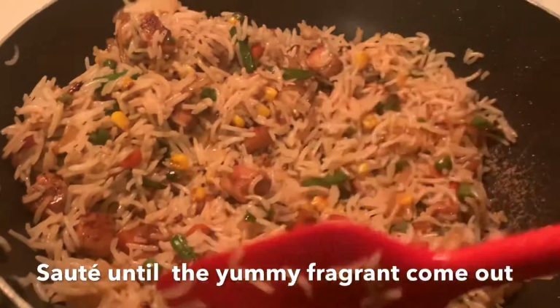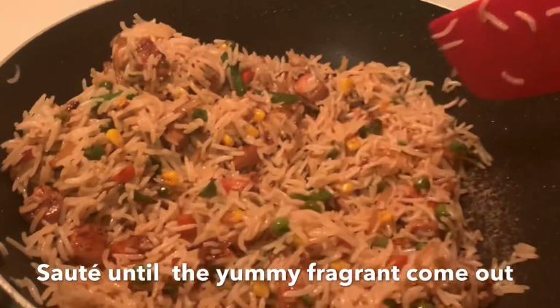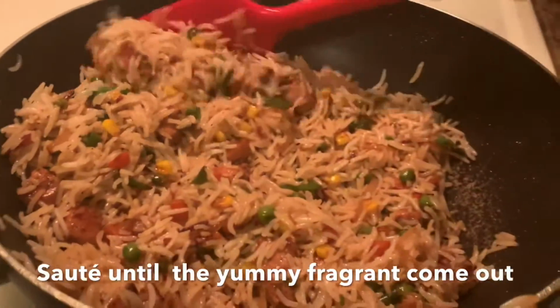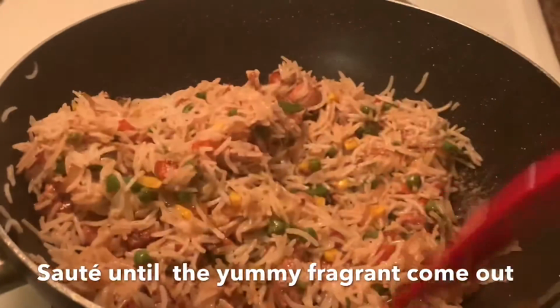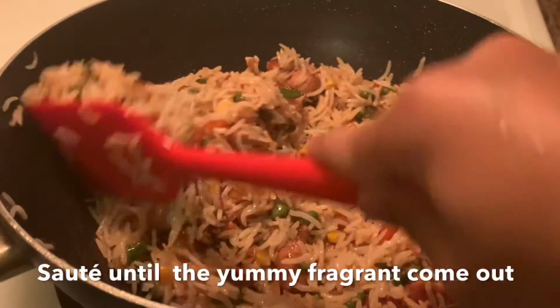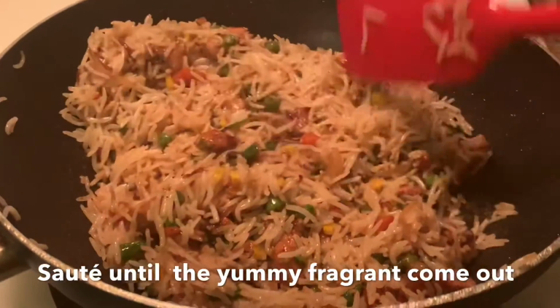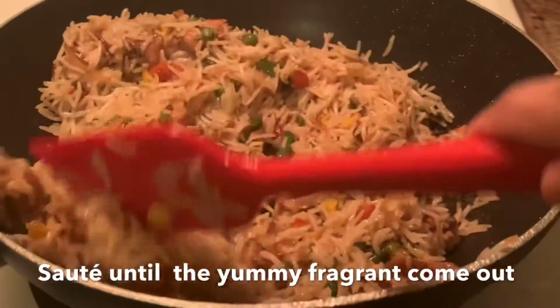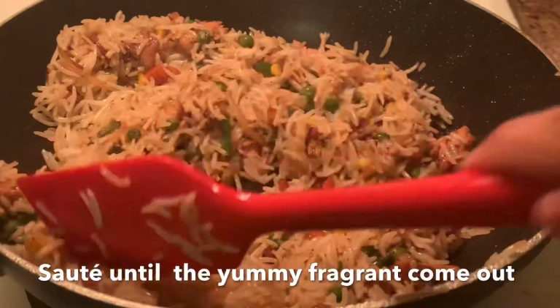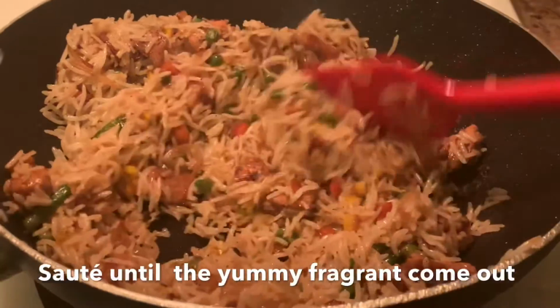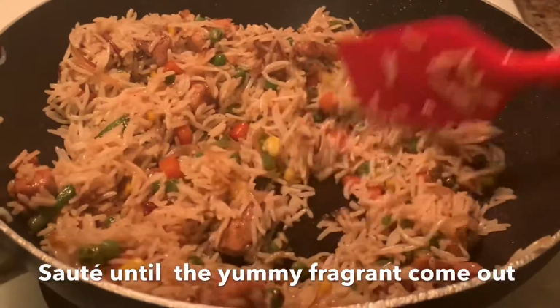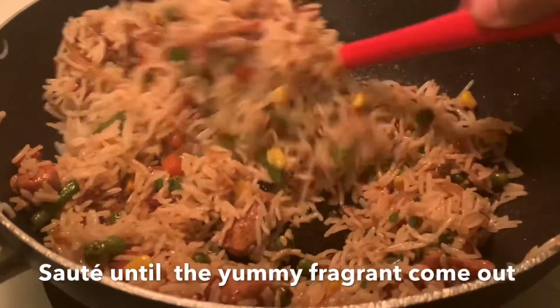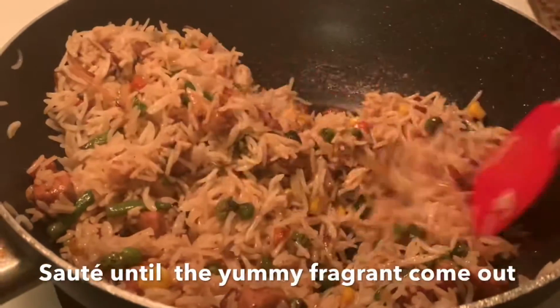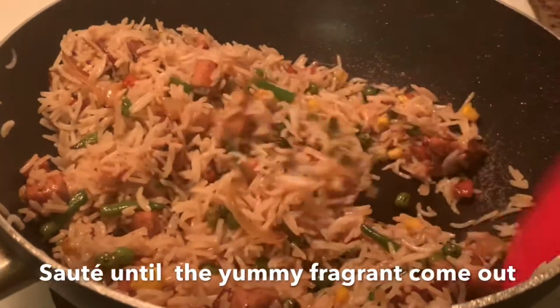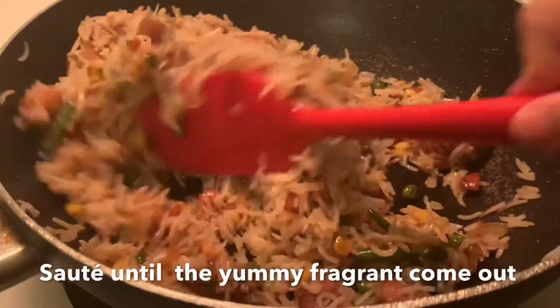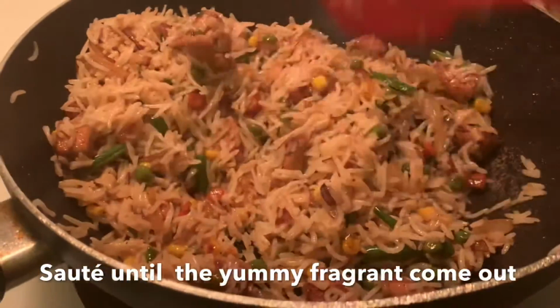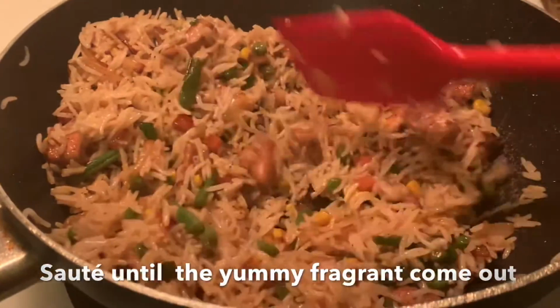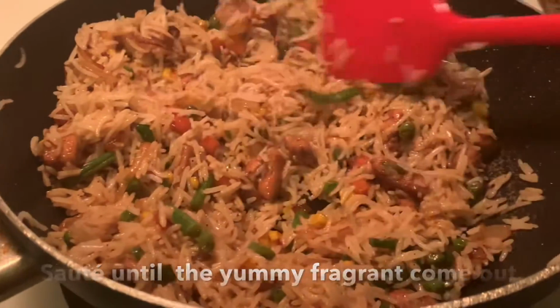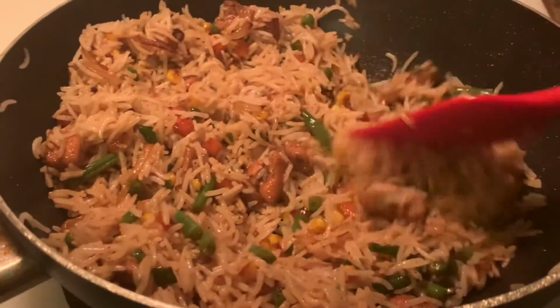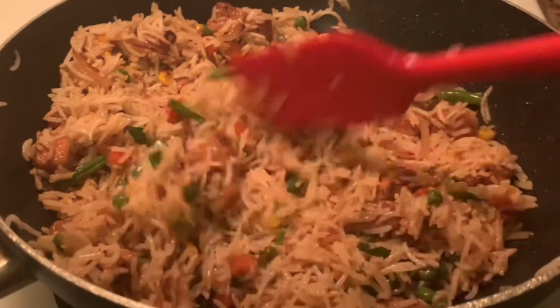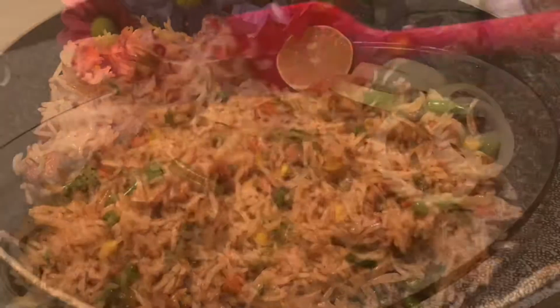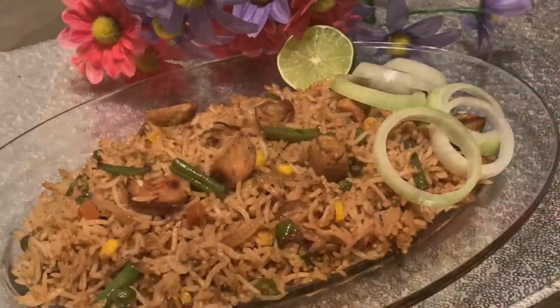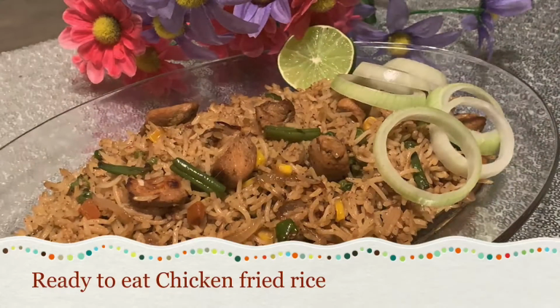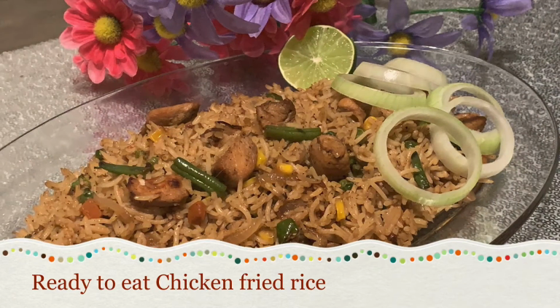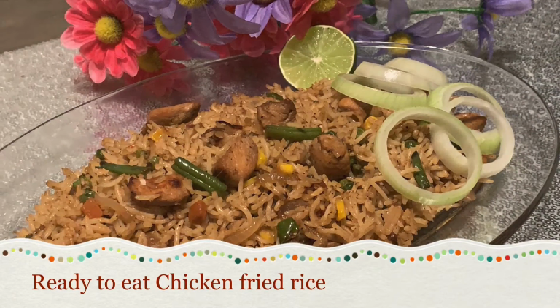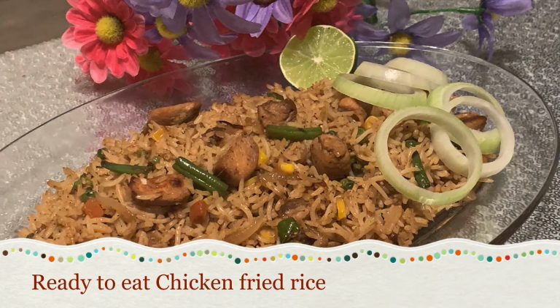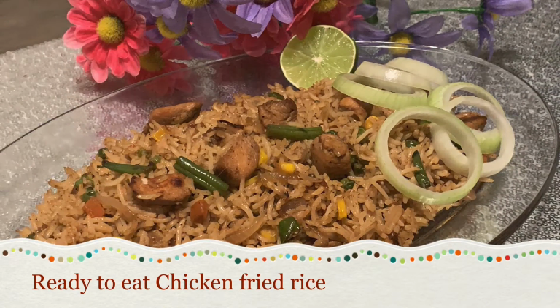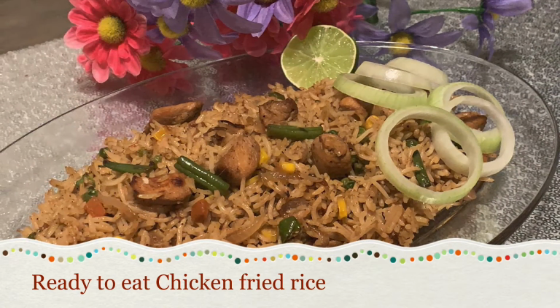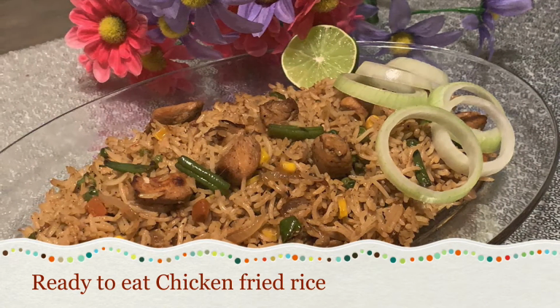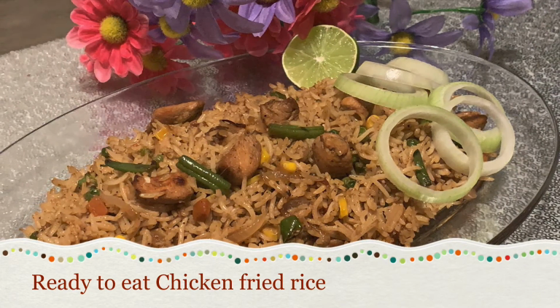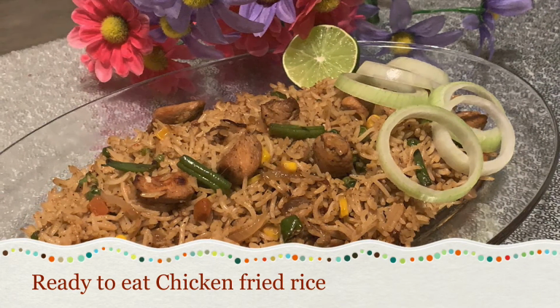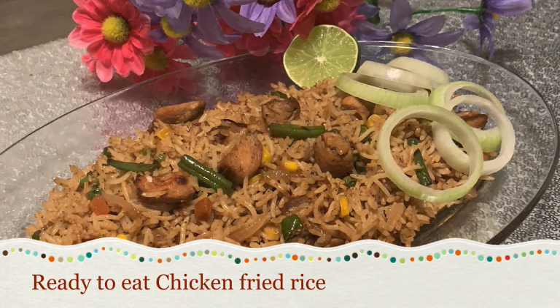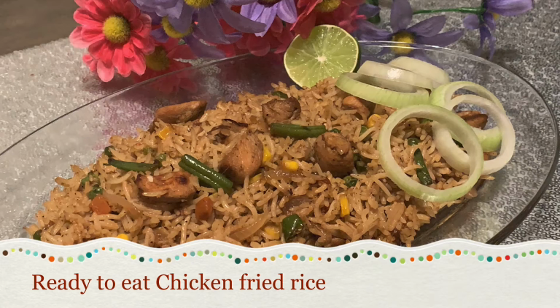I am very interested in this recipe, so please don't forget to subscribe to our channel and click on the bell icon. If you haven't seen this video, please don't forget to subscribe to our channel.